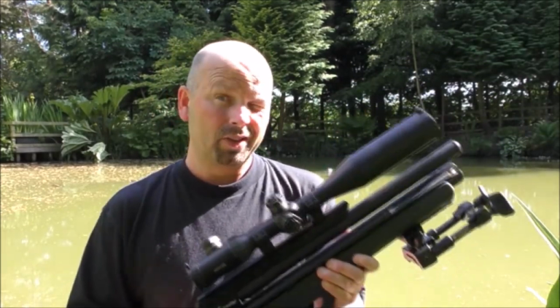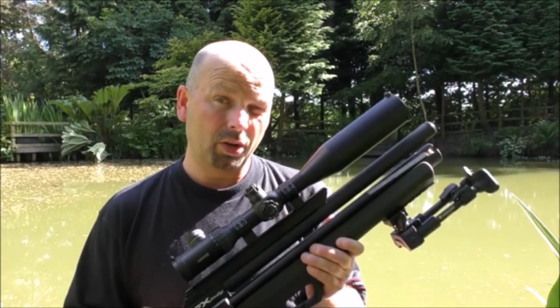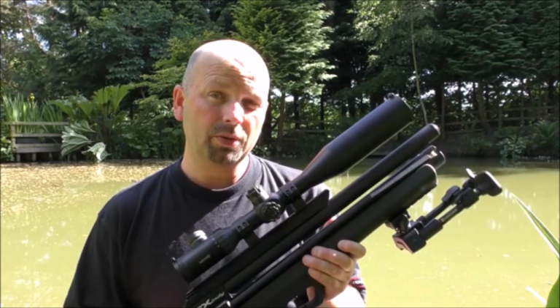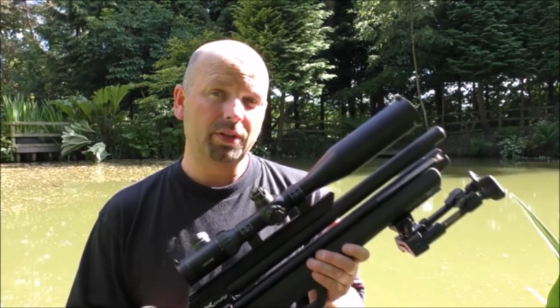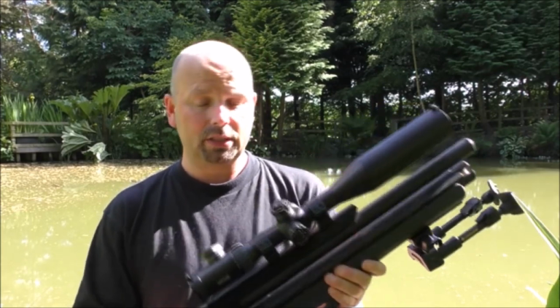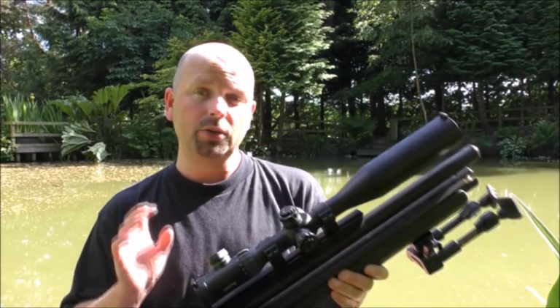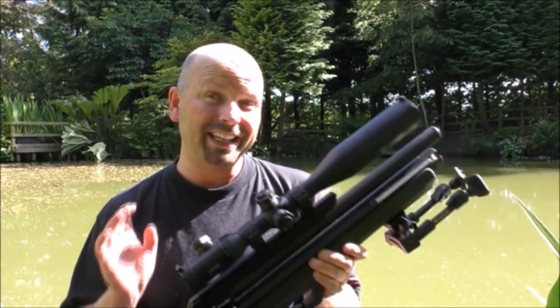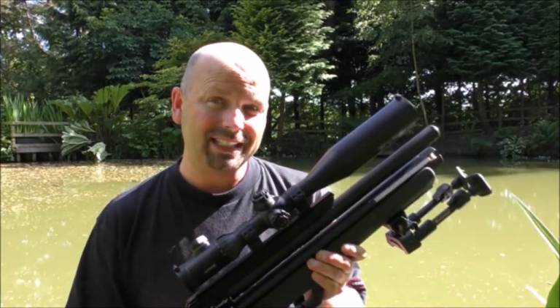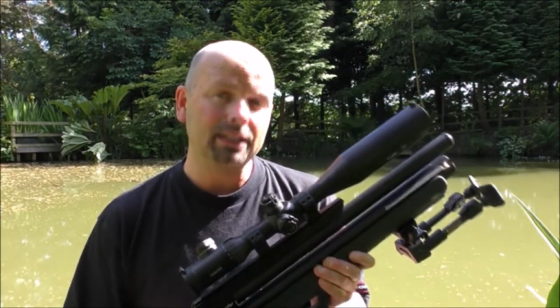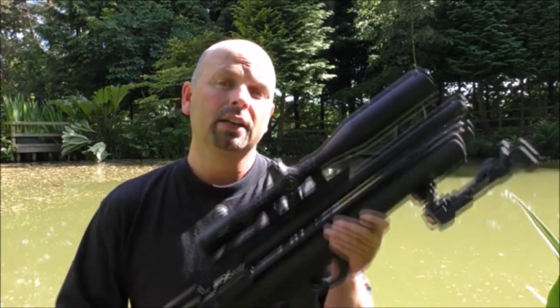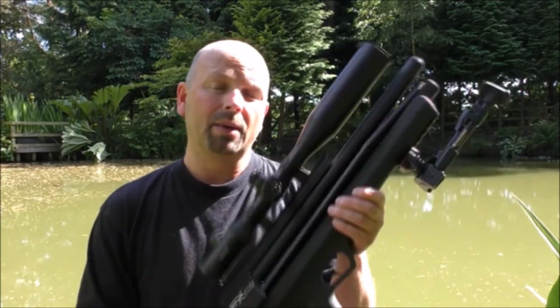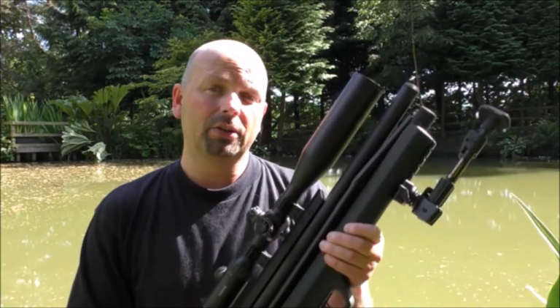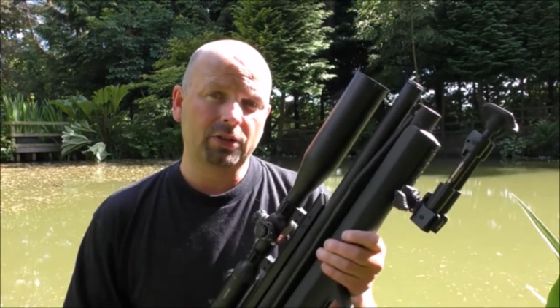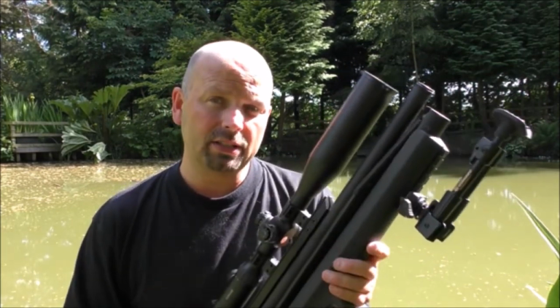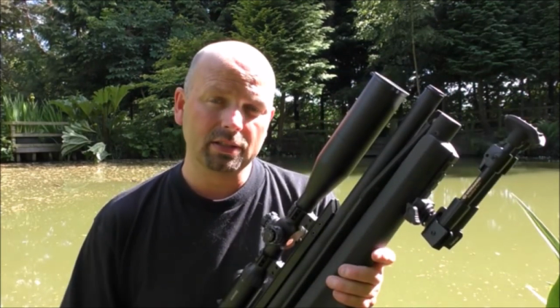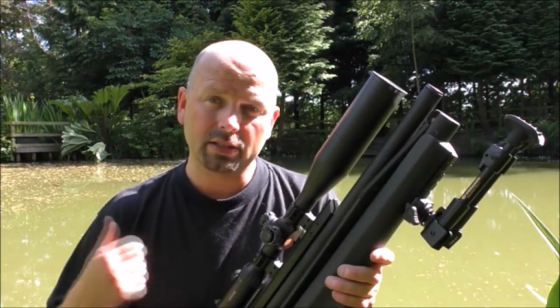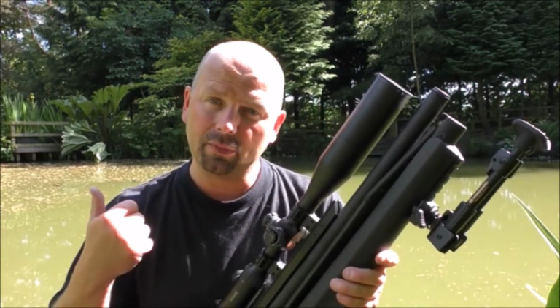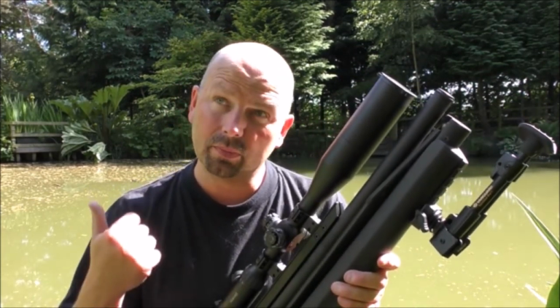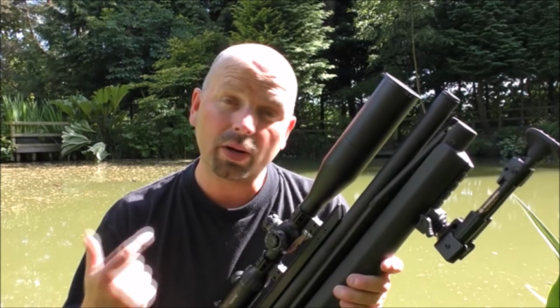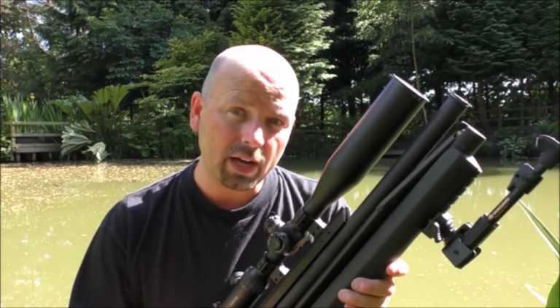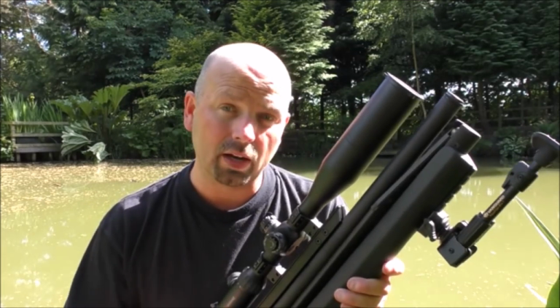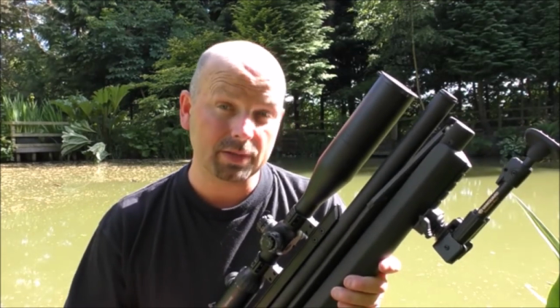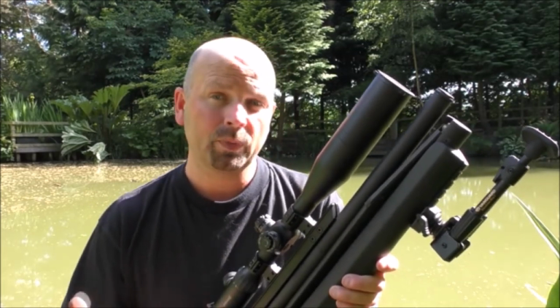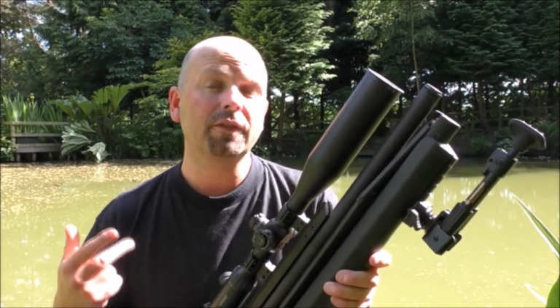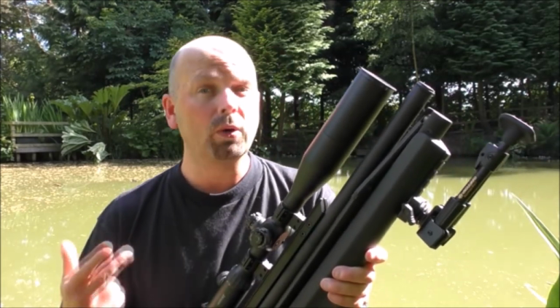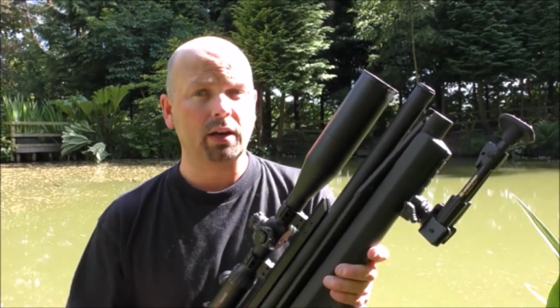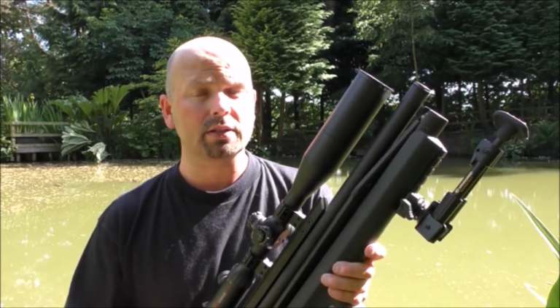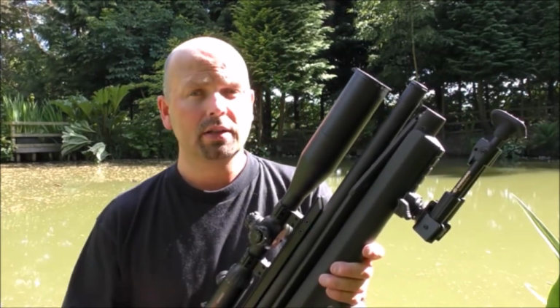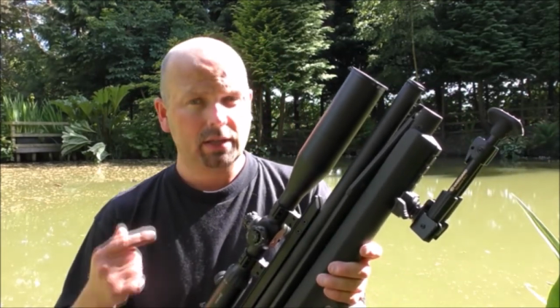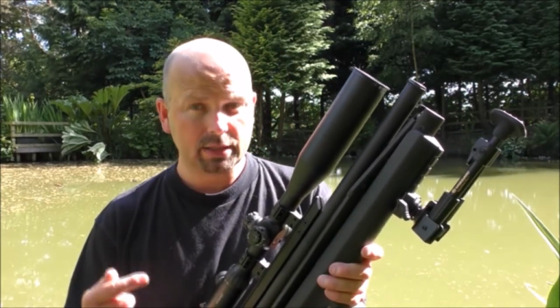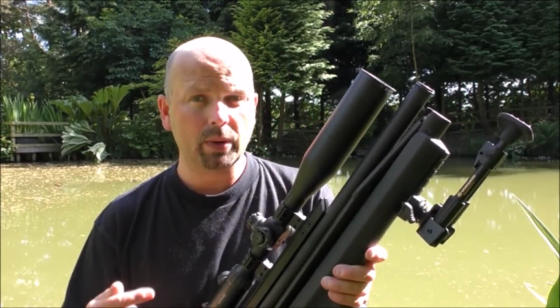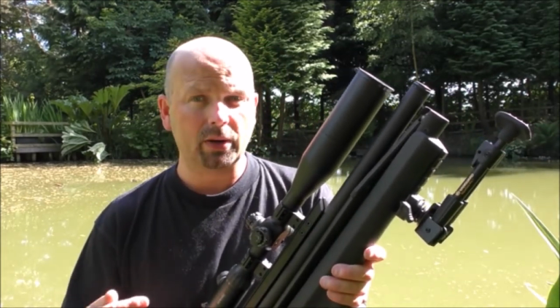So I'm not going to use it on 30 foot-pounds — I'm going to use it on 18, and I'm actually going to increase the distance this time from 25 yards to 40 yards. Let's see how we get on.